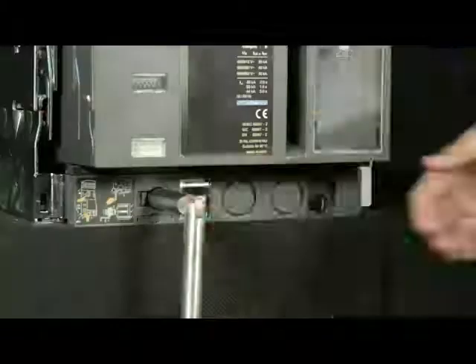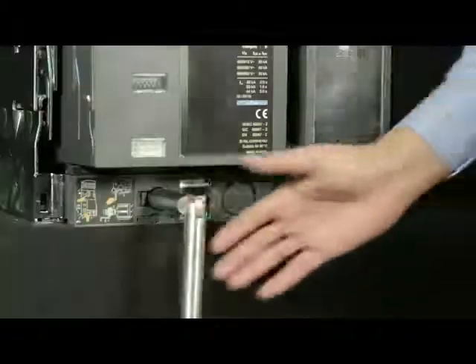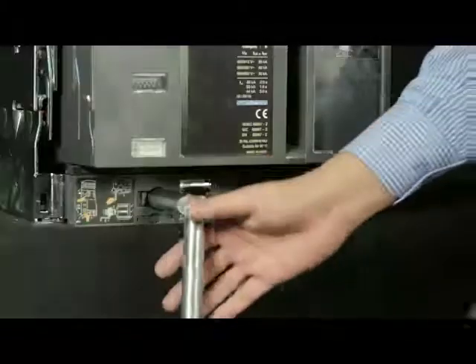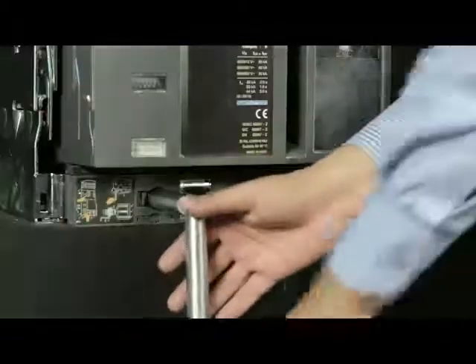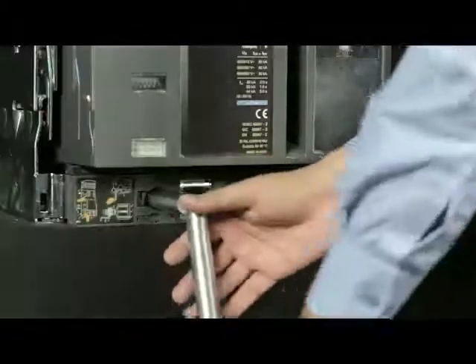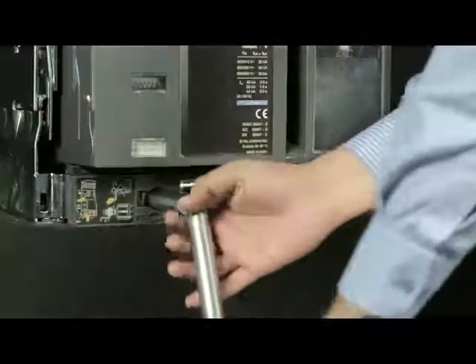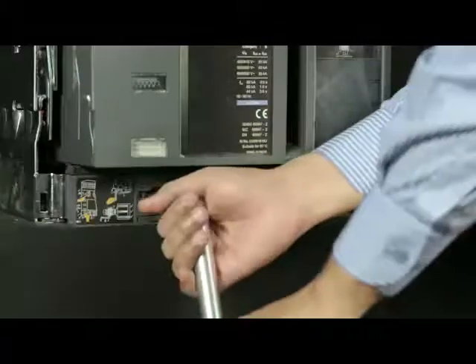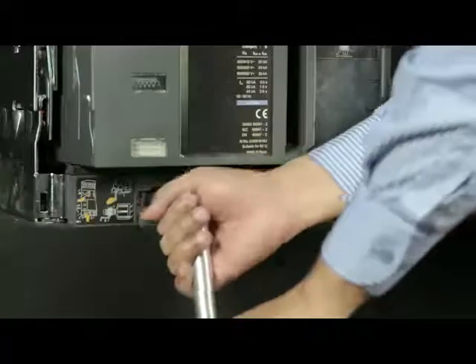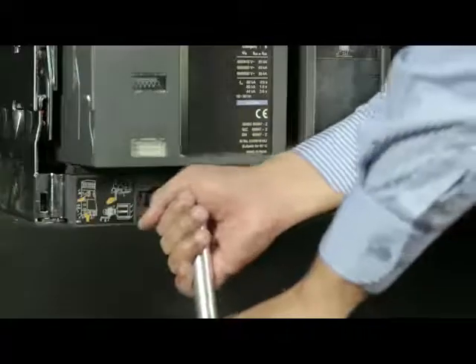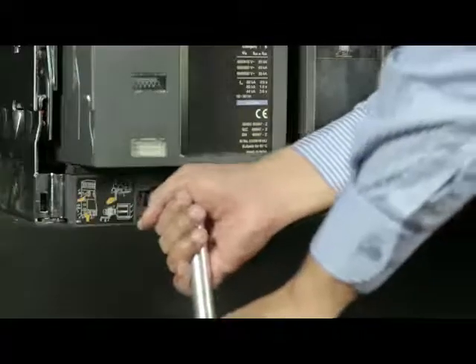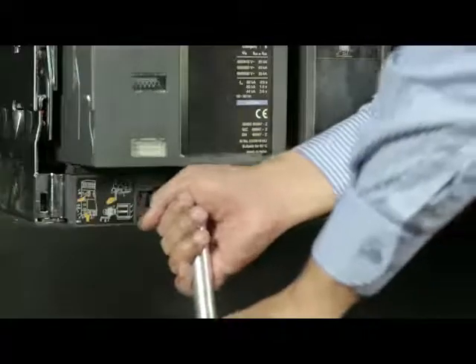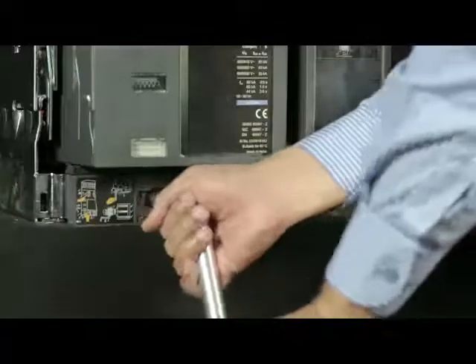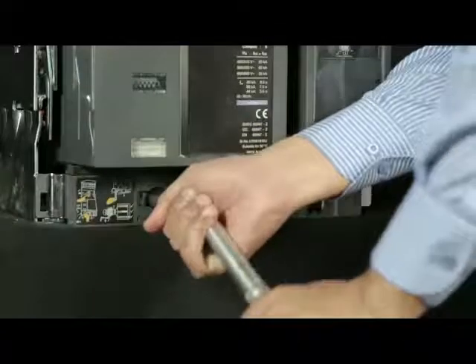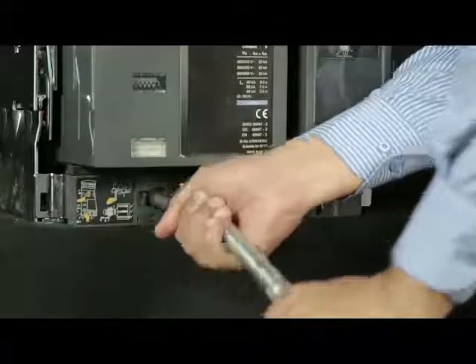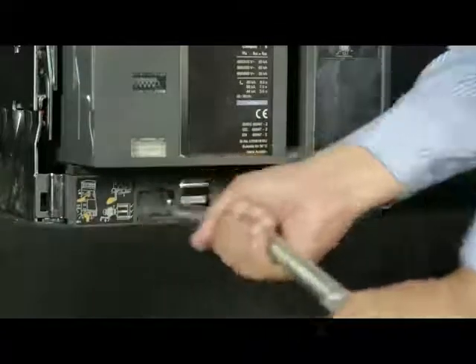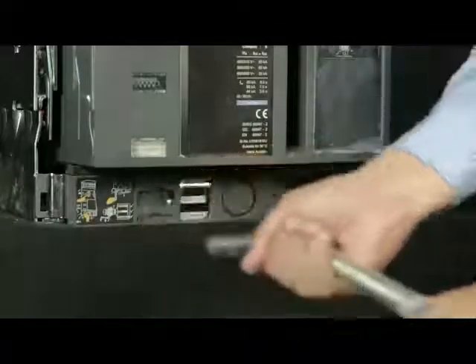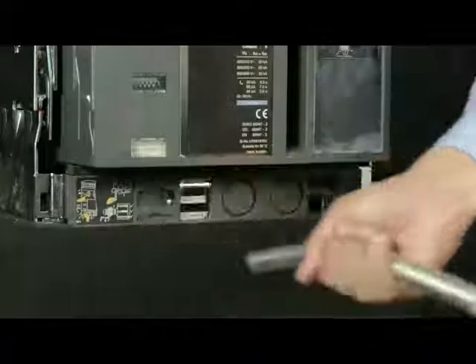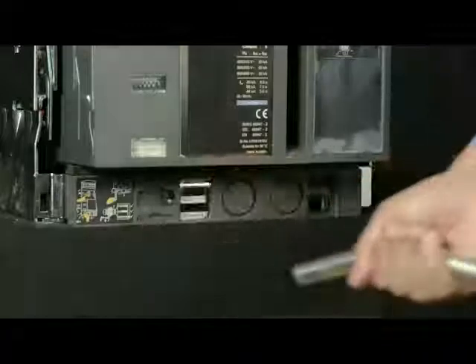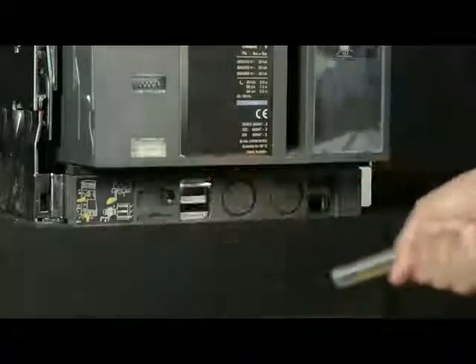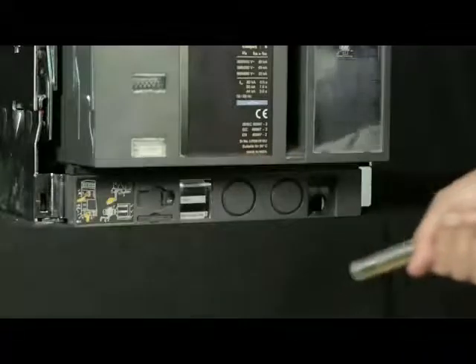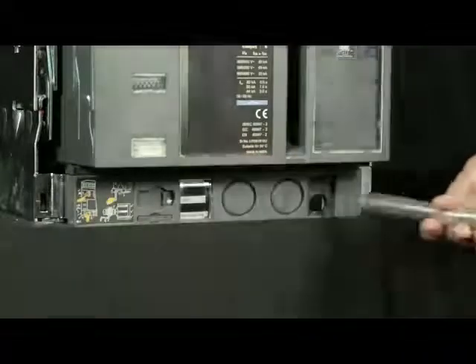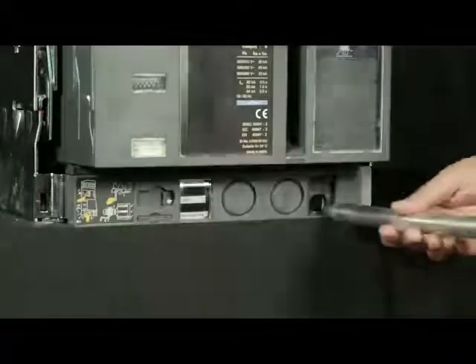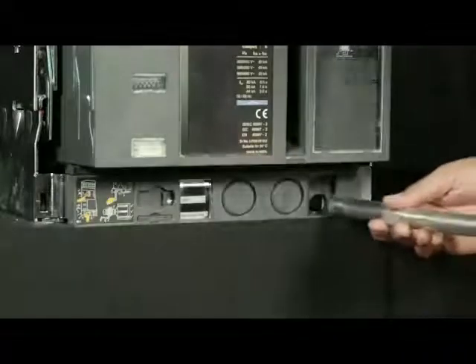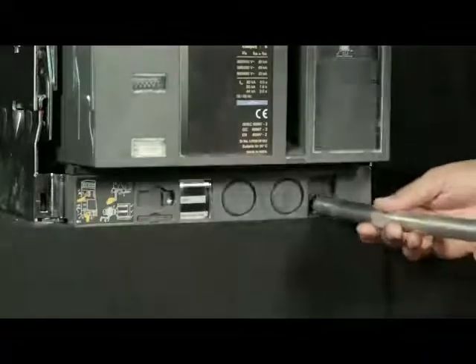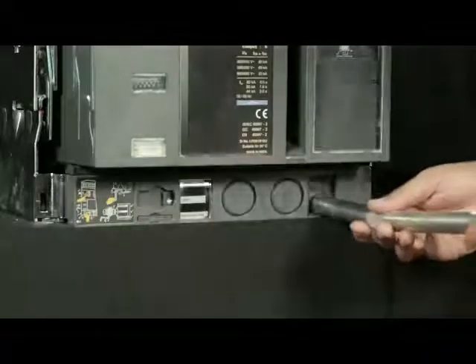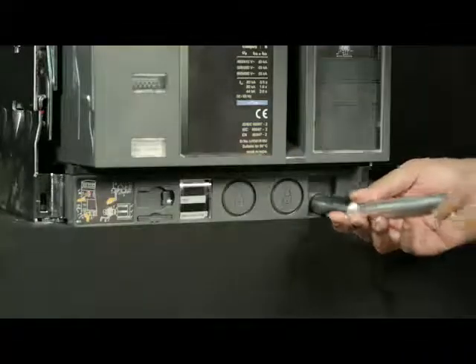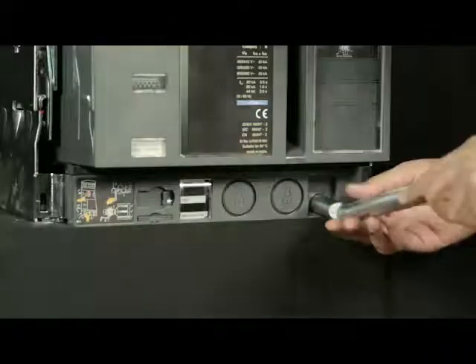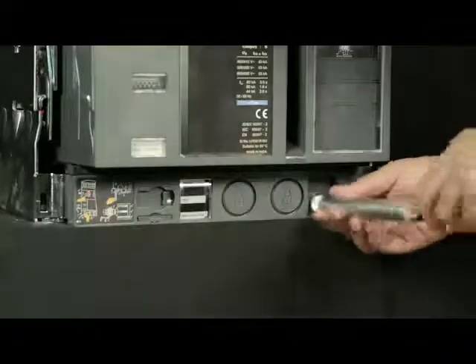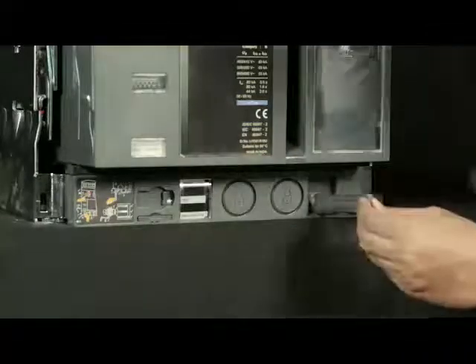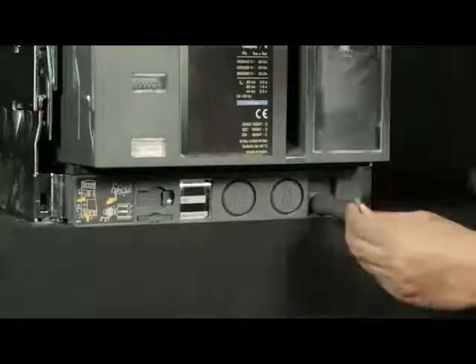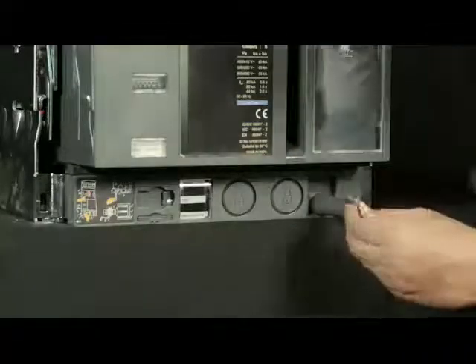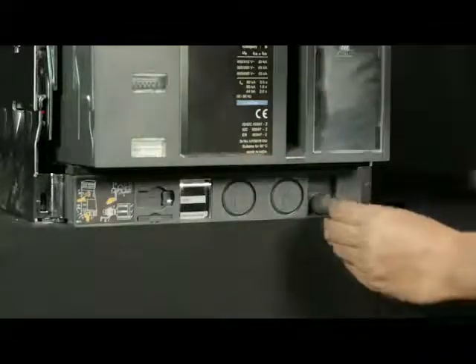Slightly push the handle inwards and take out such that racking shutter closes. Then insert the handle back into the cradle.